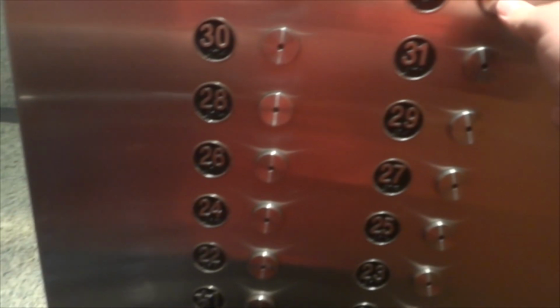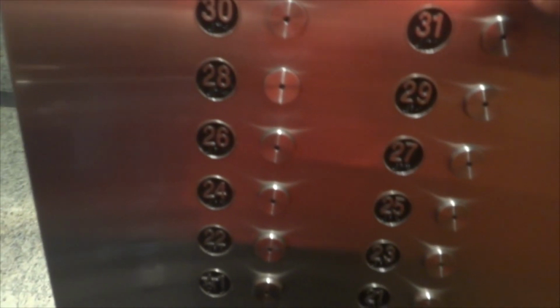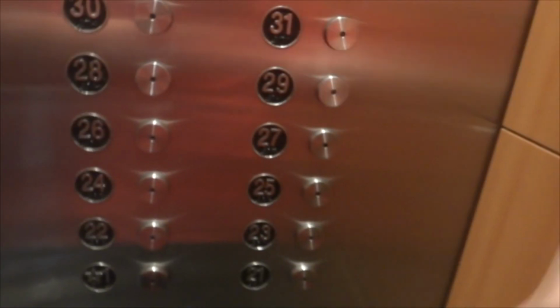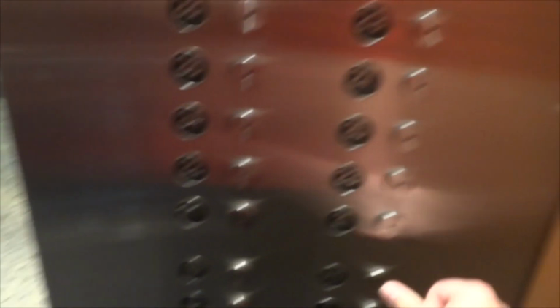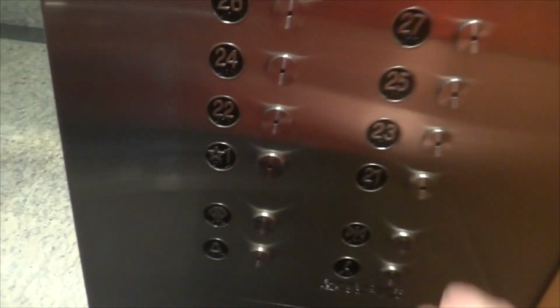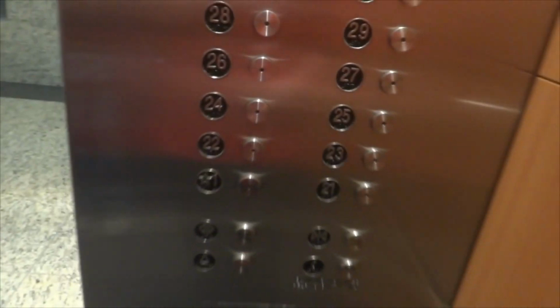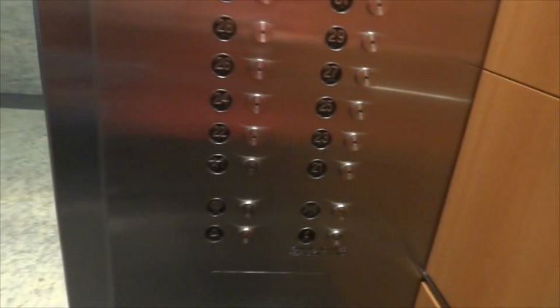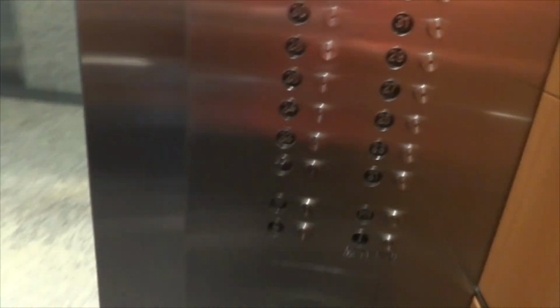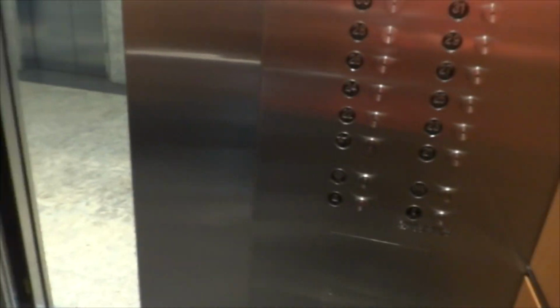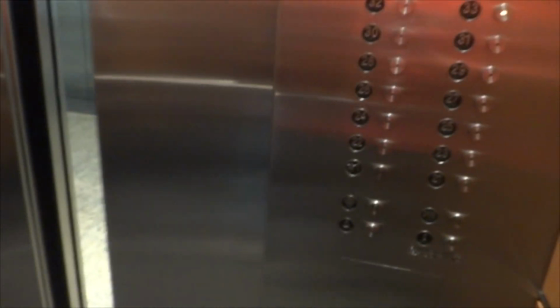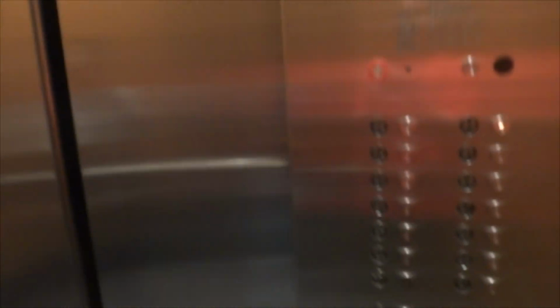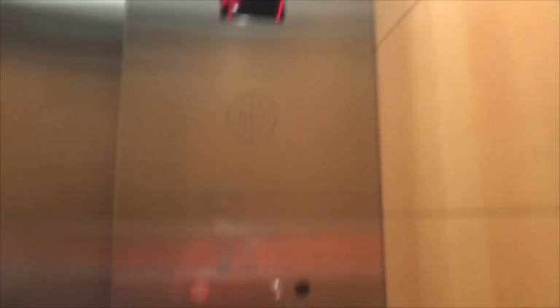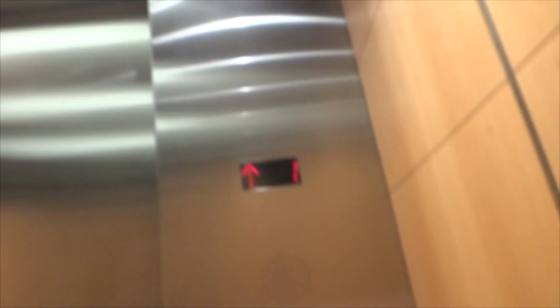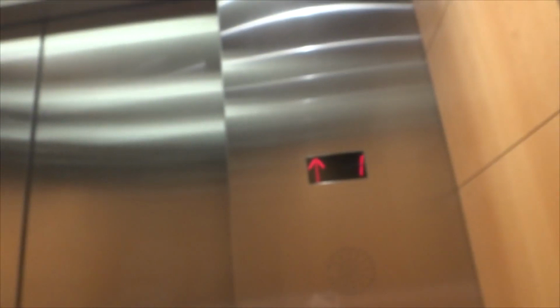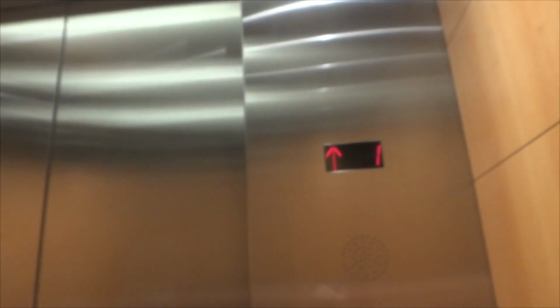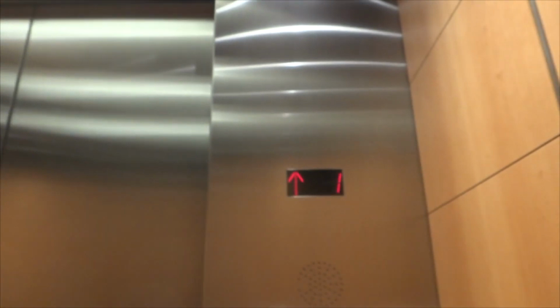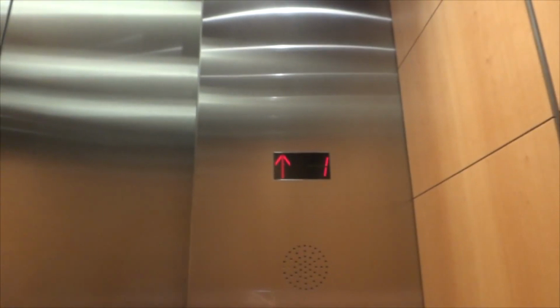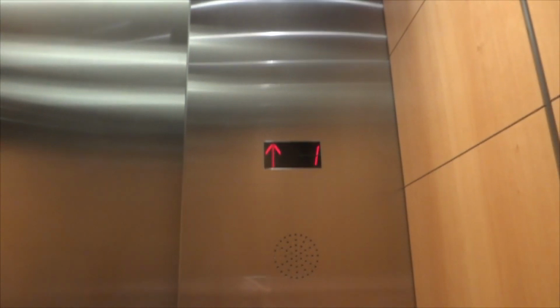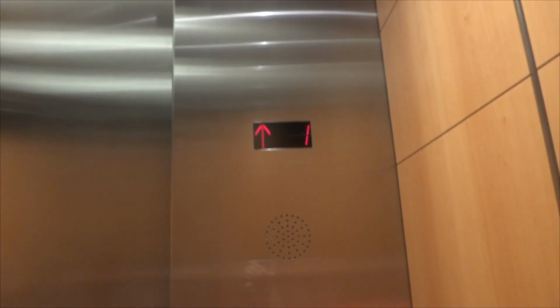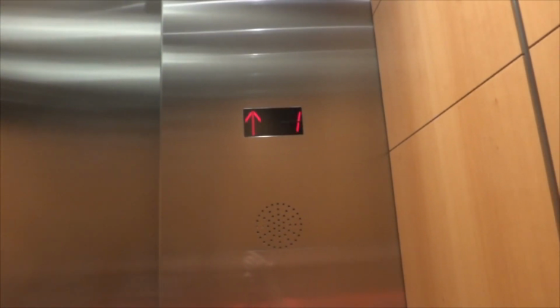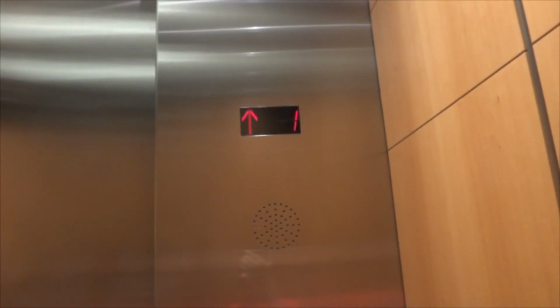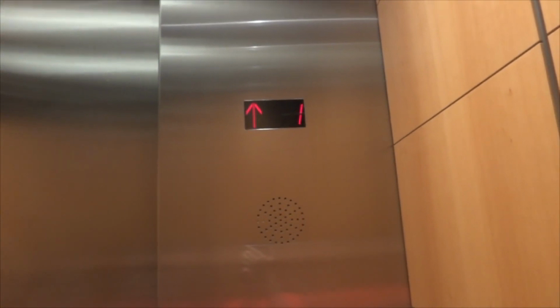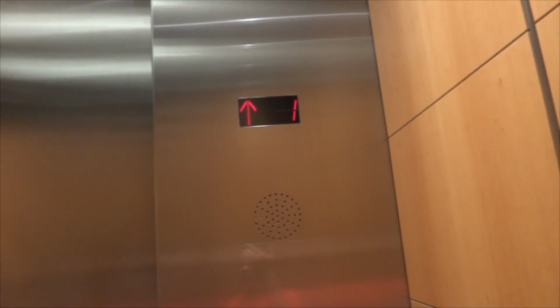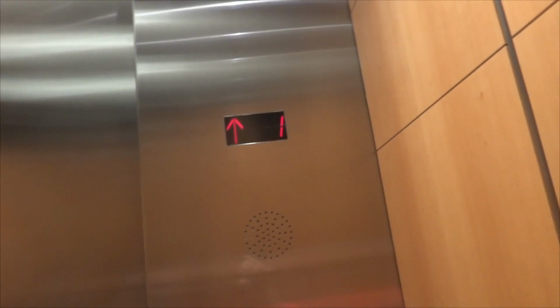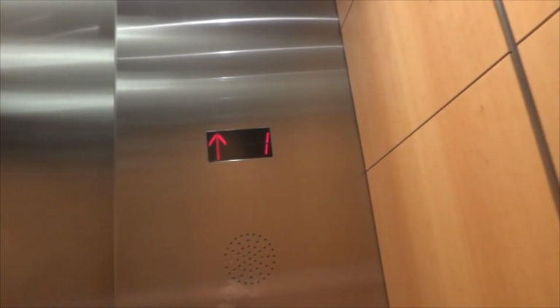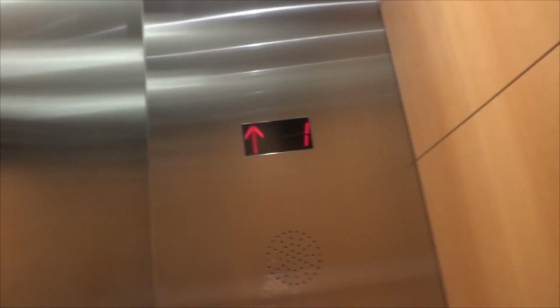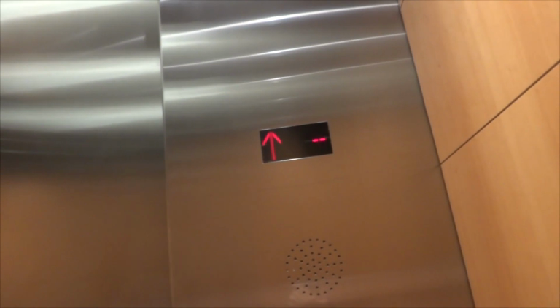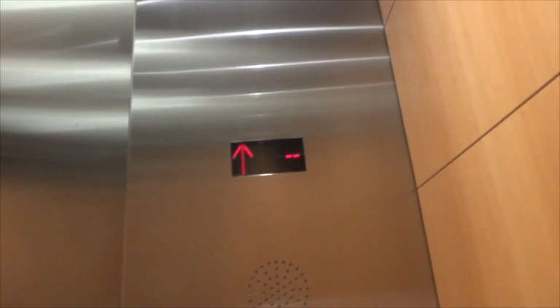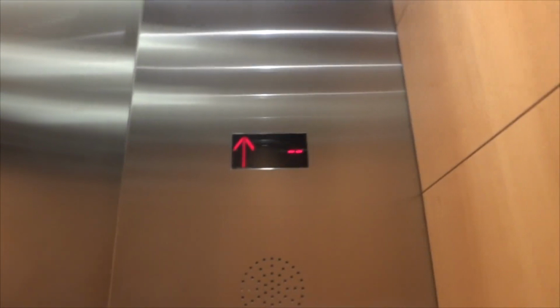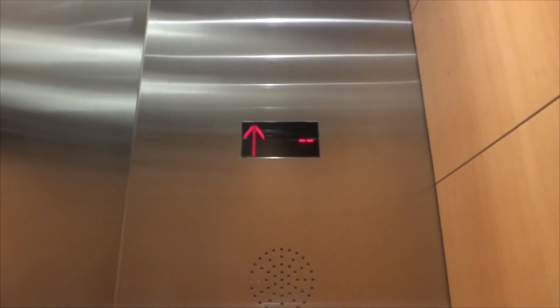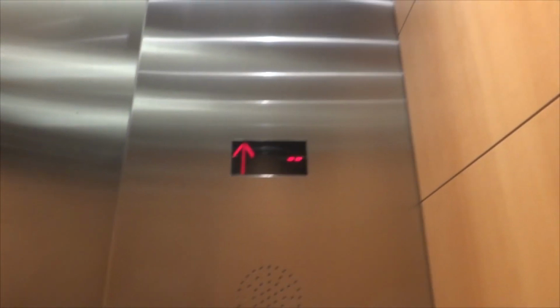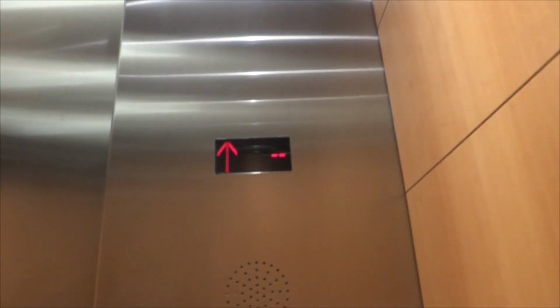These are the elevators at 717 Texas in downtown Houston, Texas. I've got Sonic Hedgehog Sega 11 and Jim Lee elevators with me. I think these are Fuji Tech elevators.